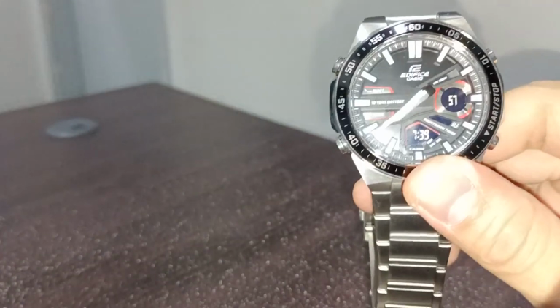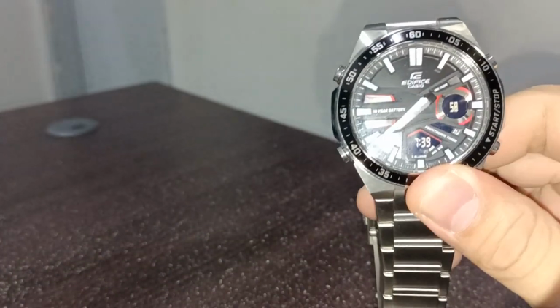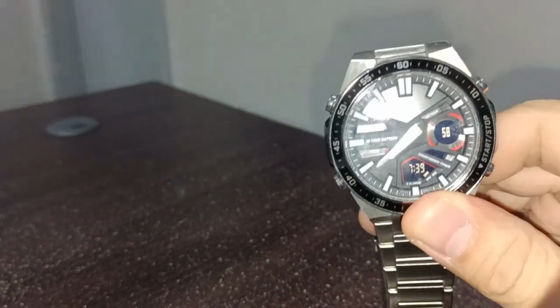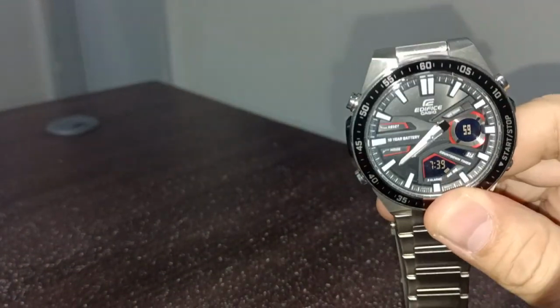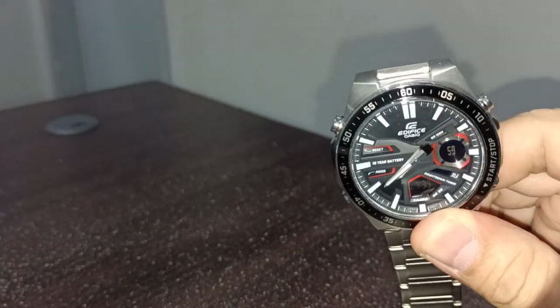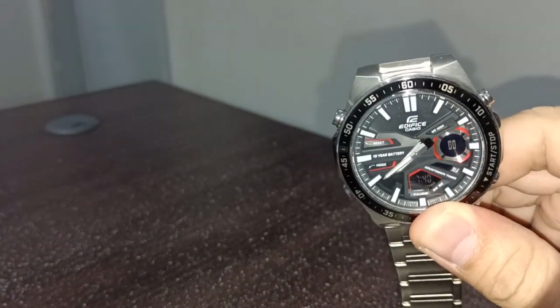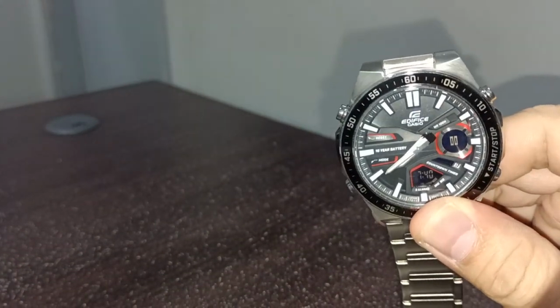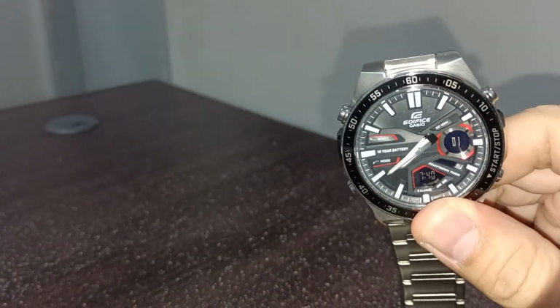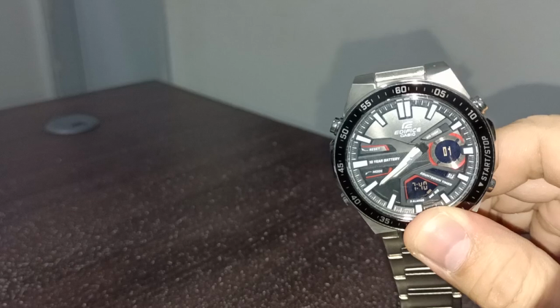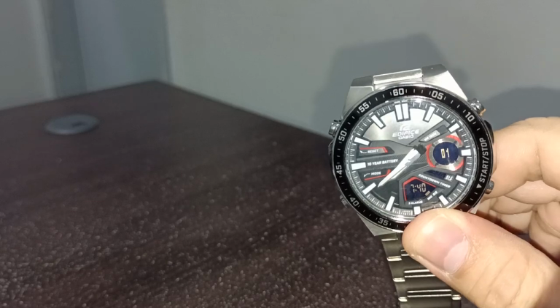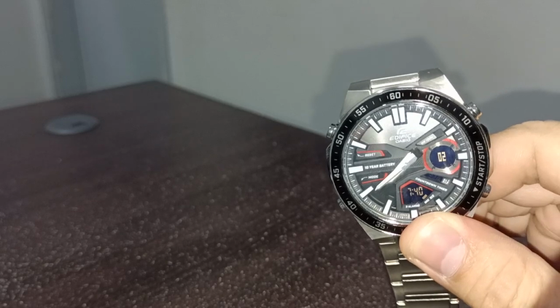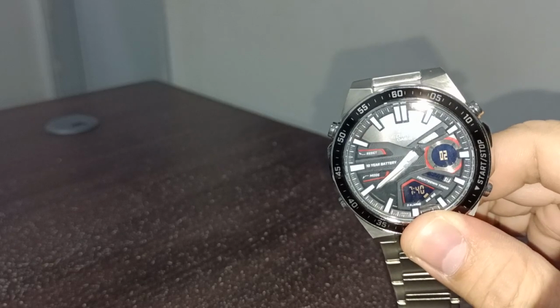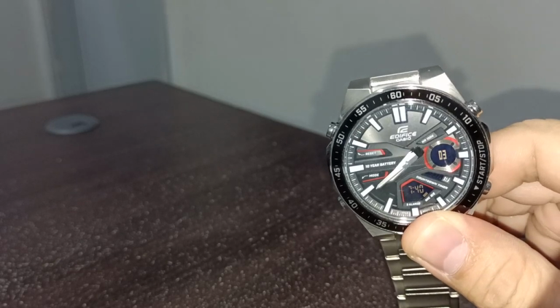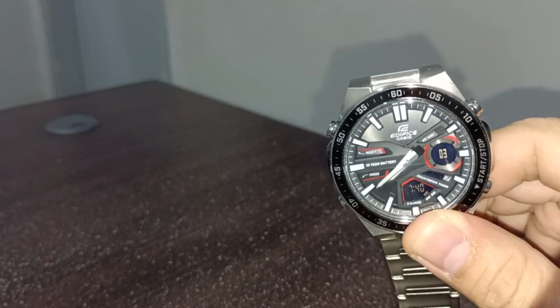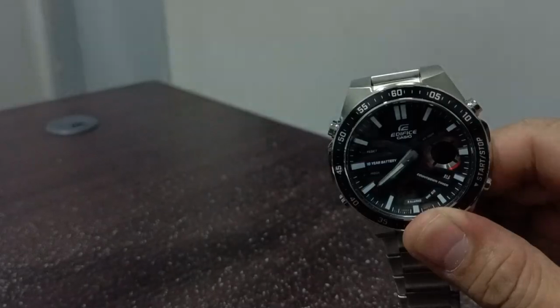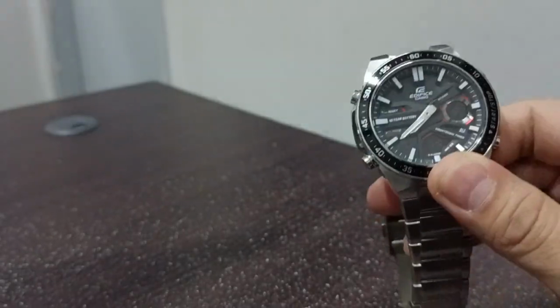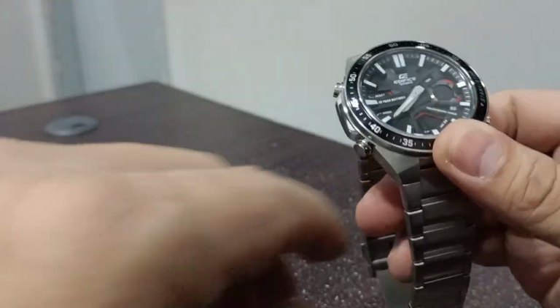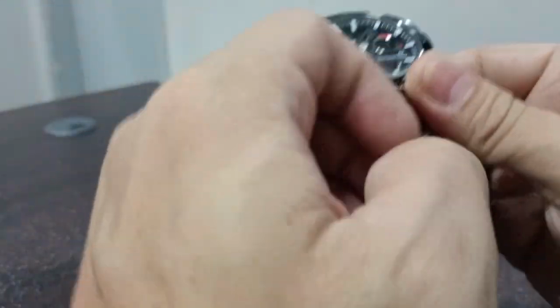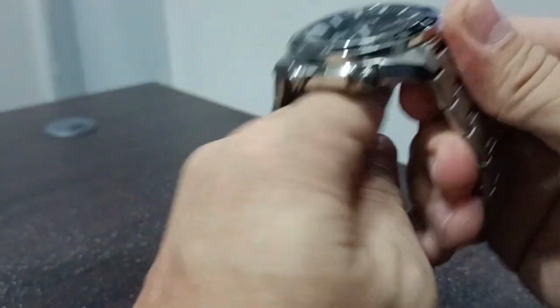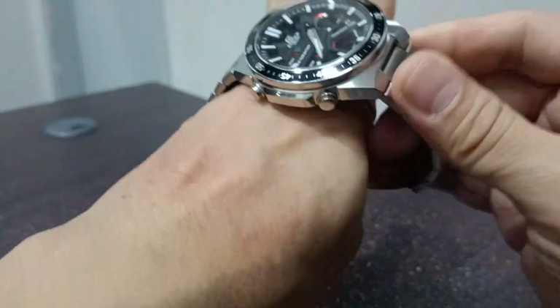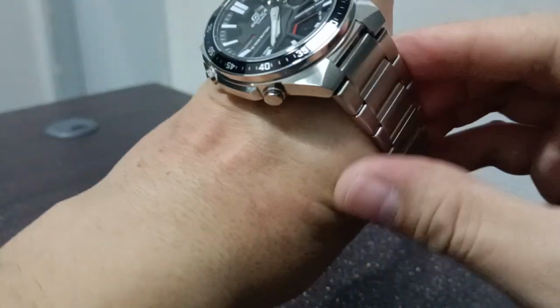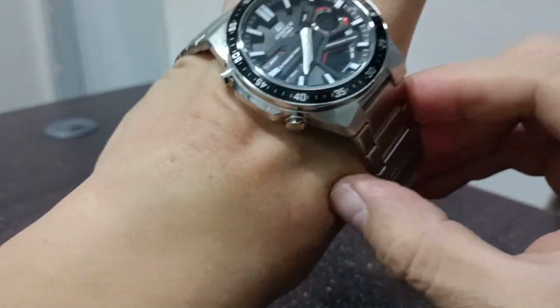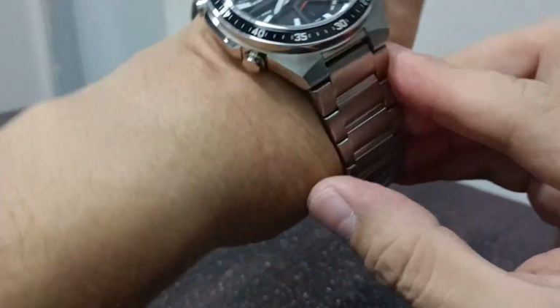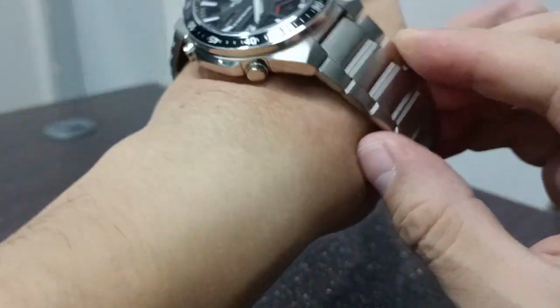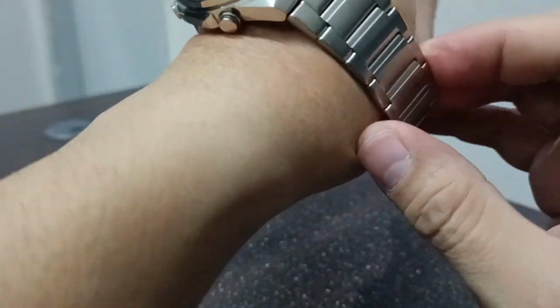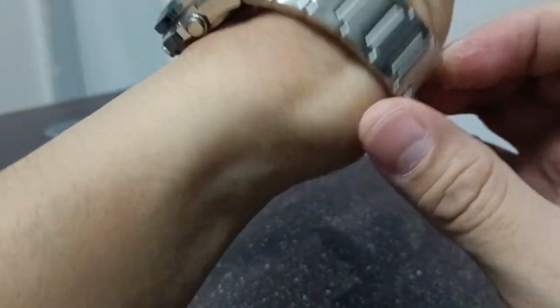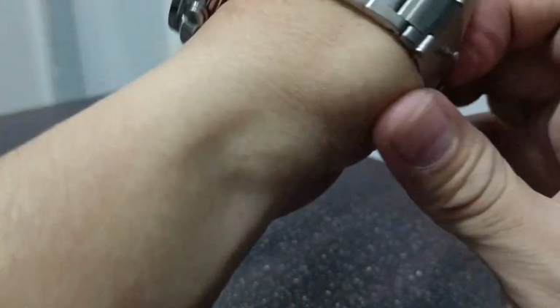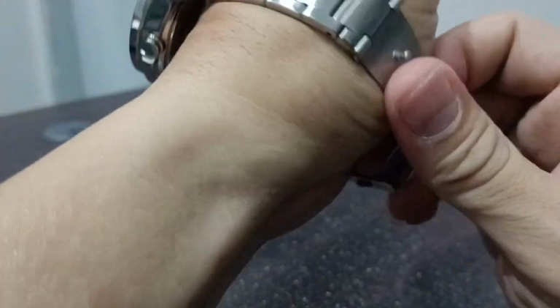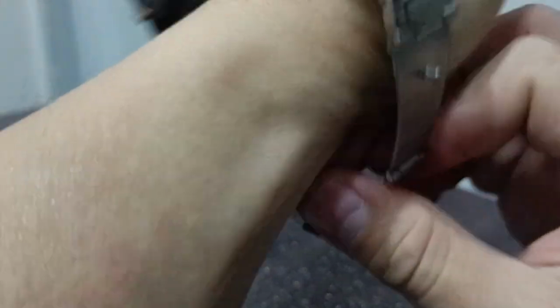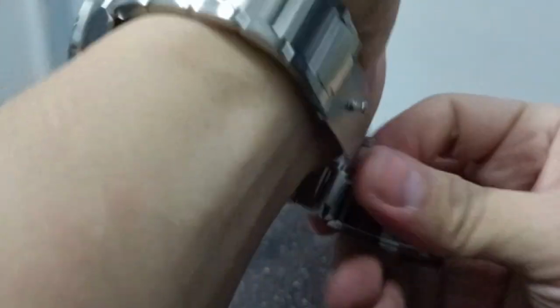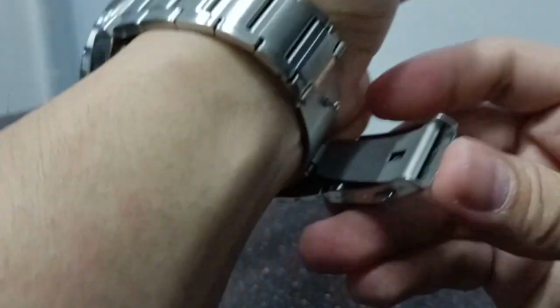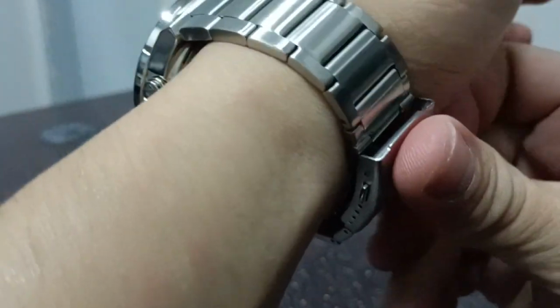This is one of the downsides of this watch. If you wanted to know, this is actually not expensive.